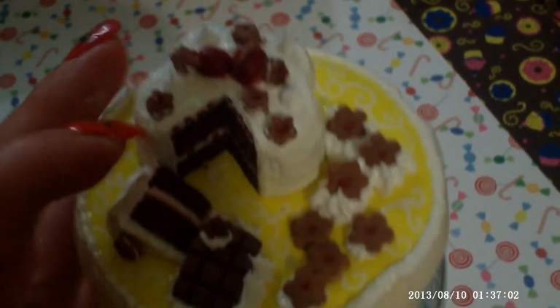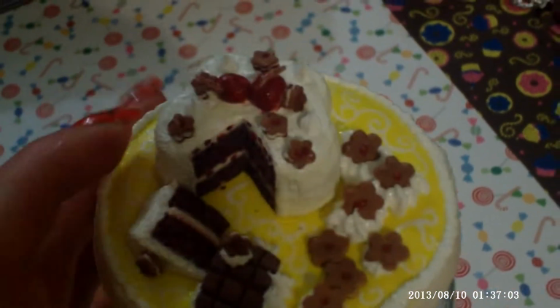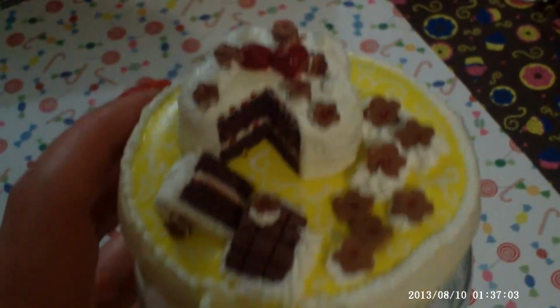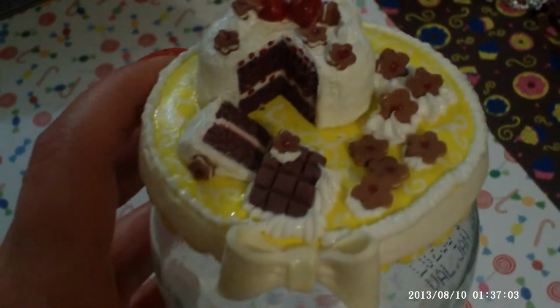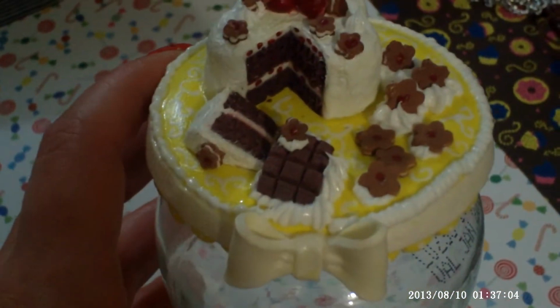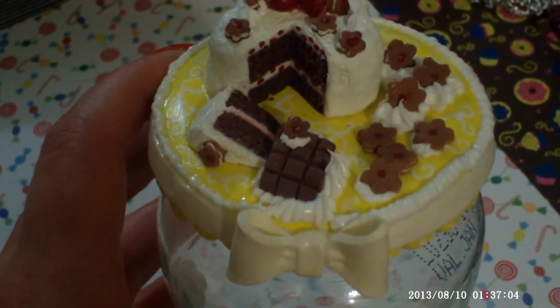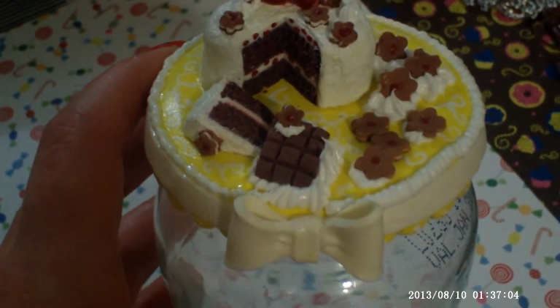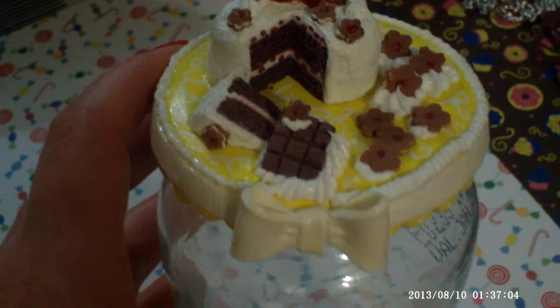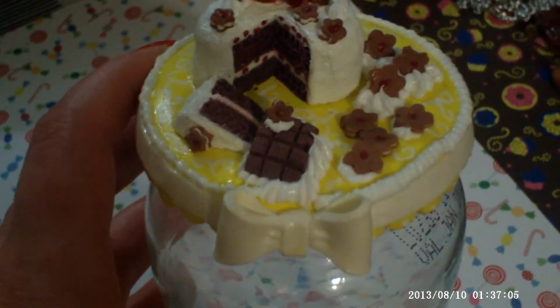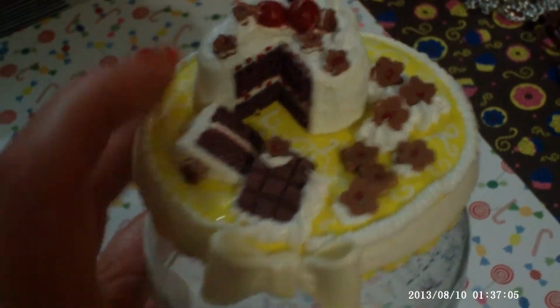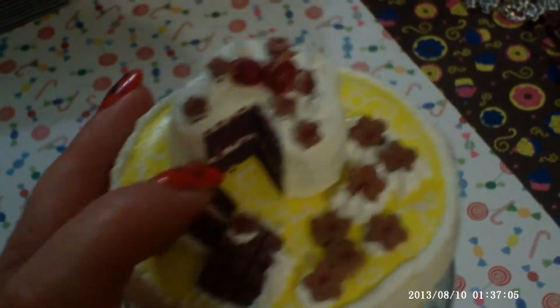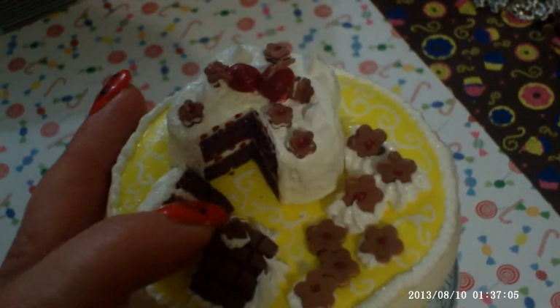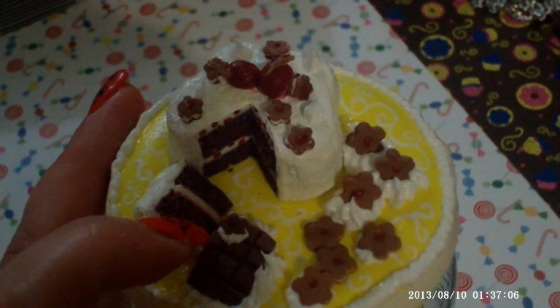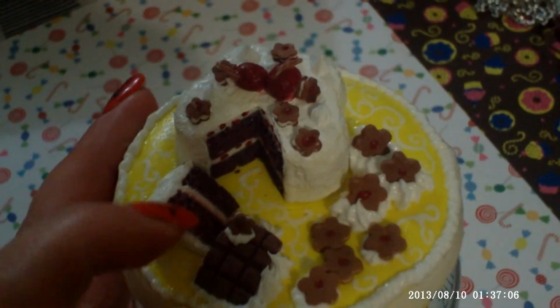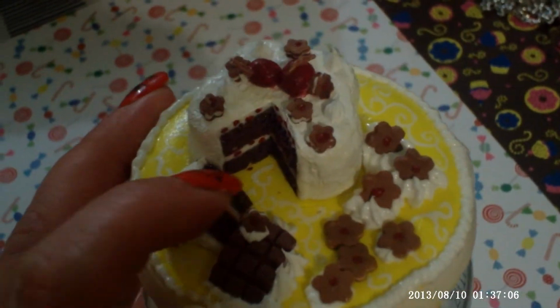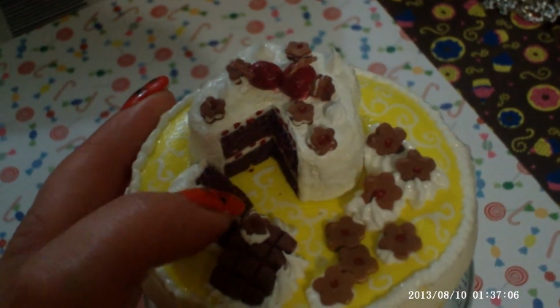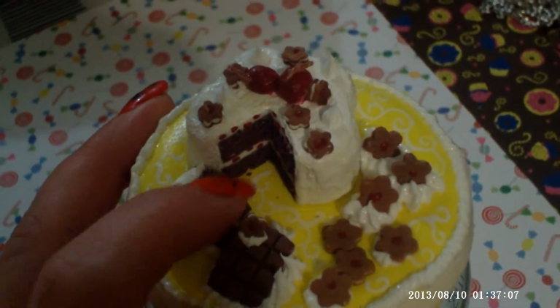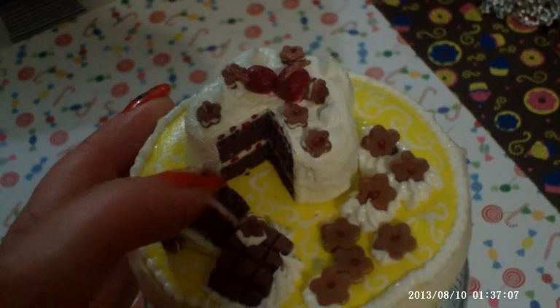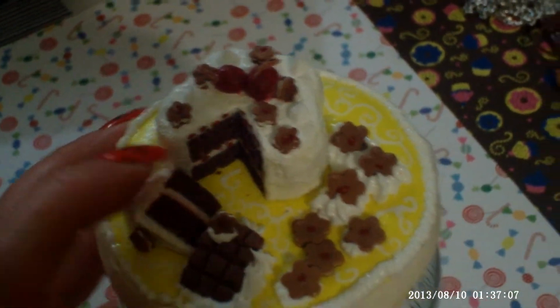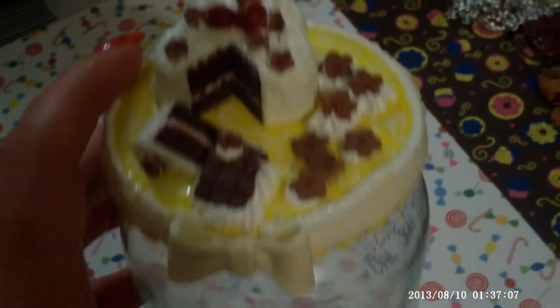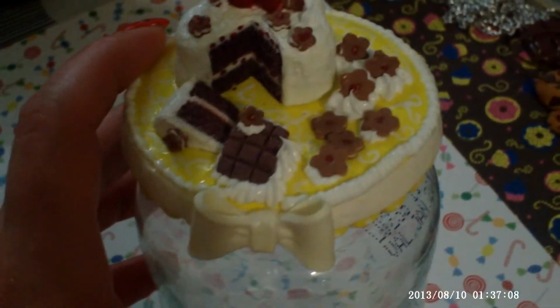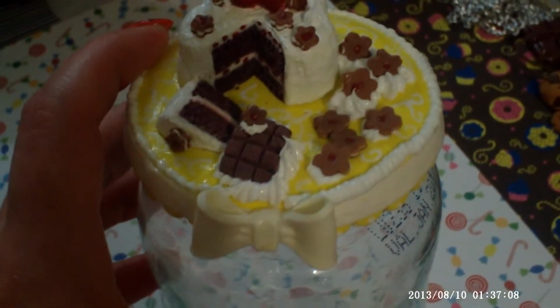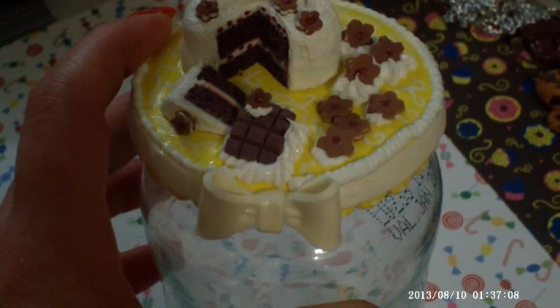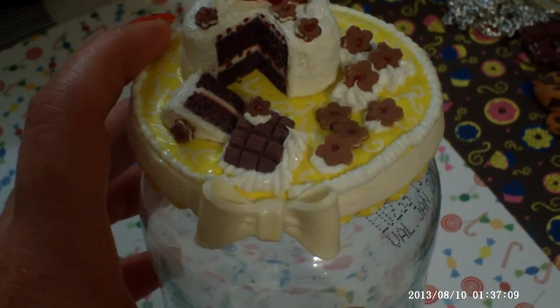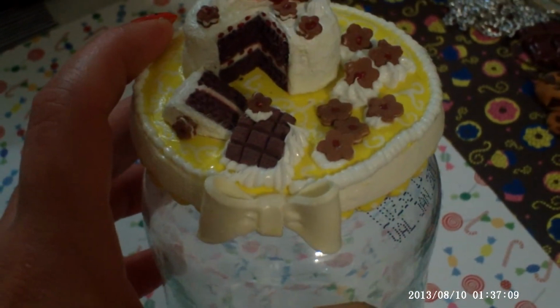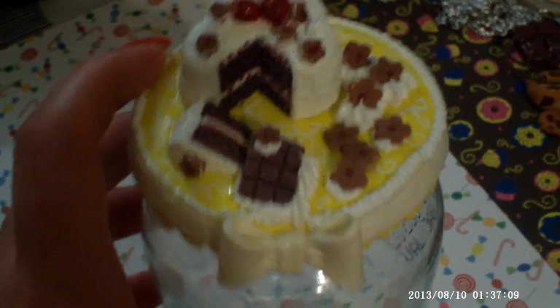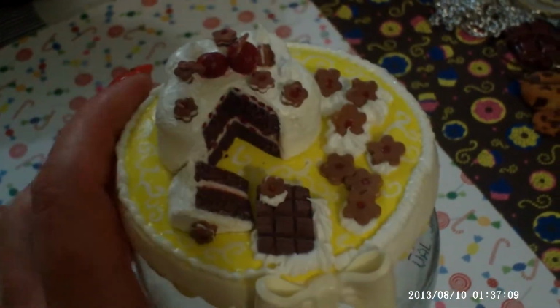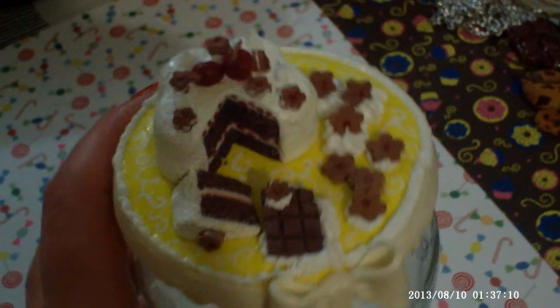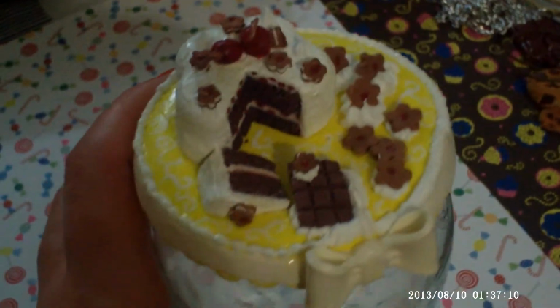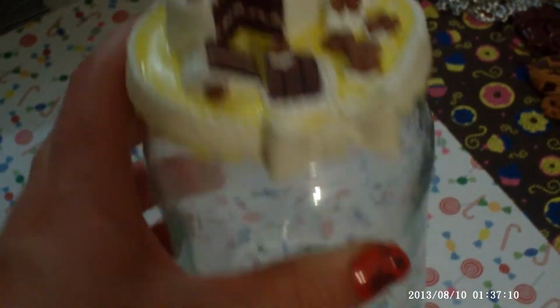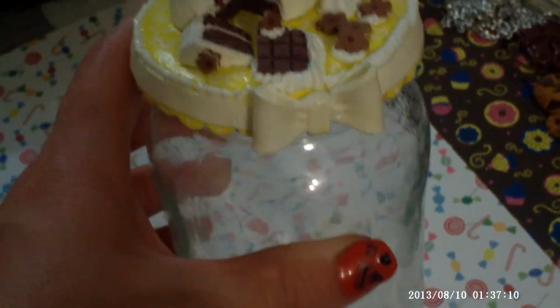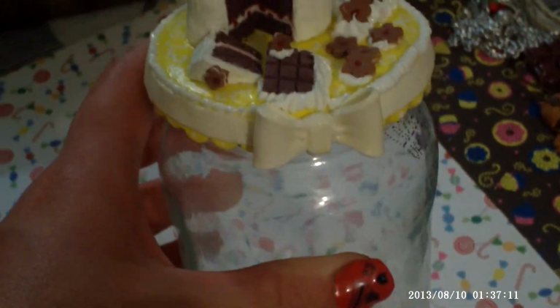So I think I'm happy with this one. There's texture here, and I think I'm happy. It's cute.